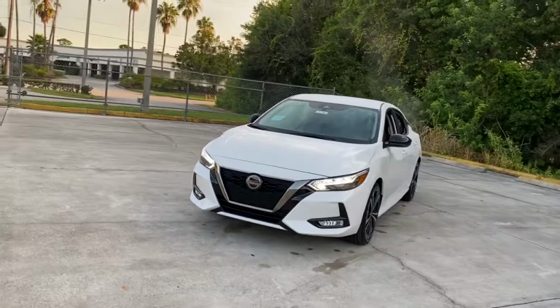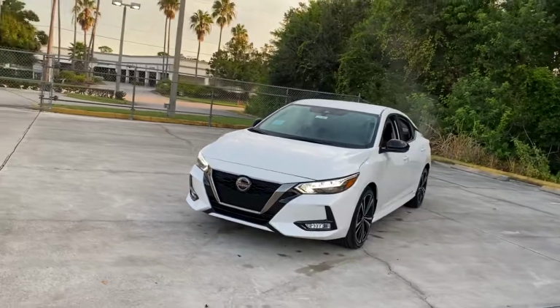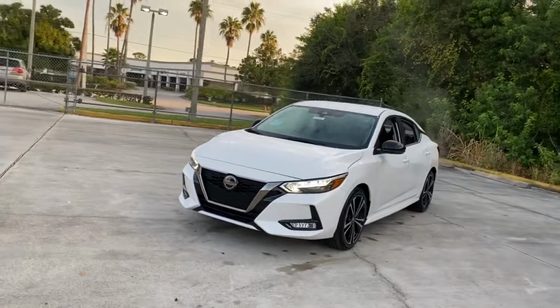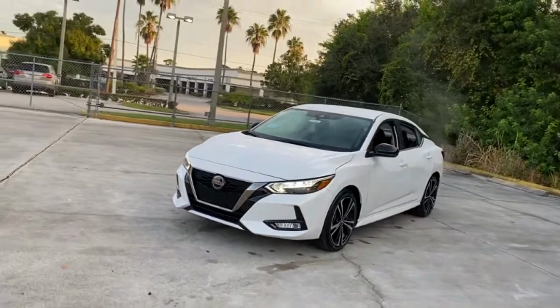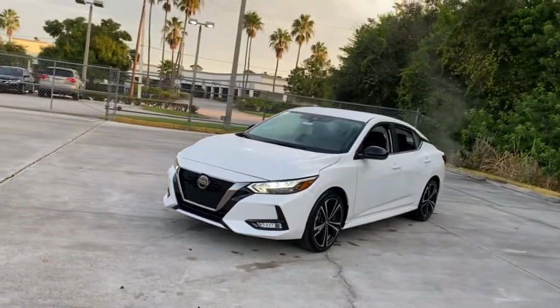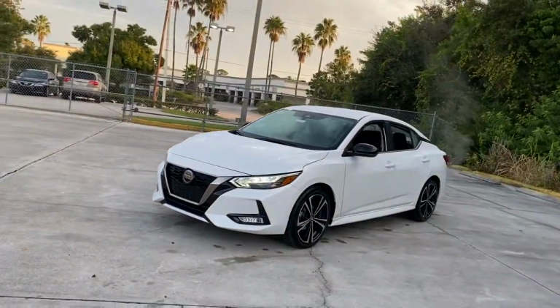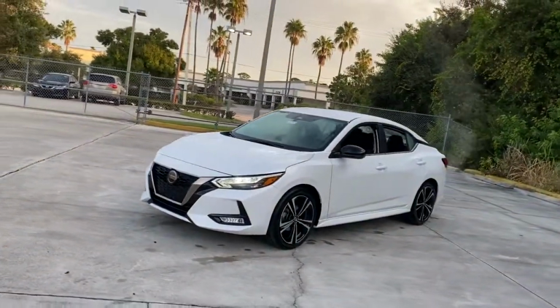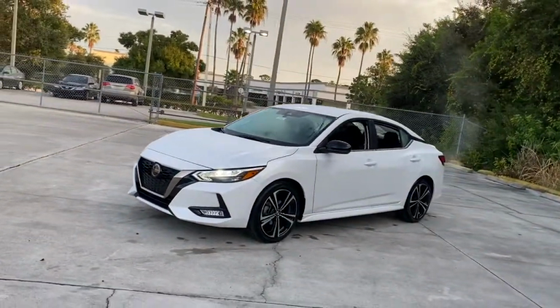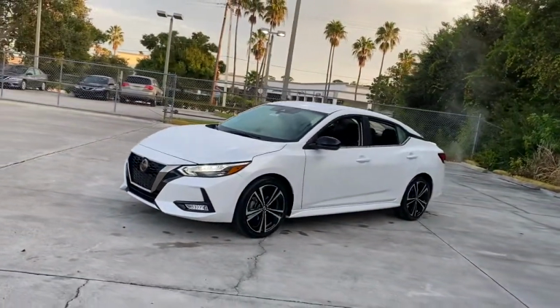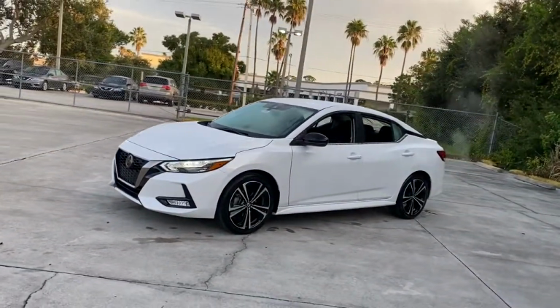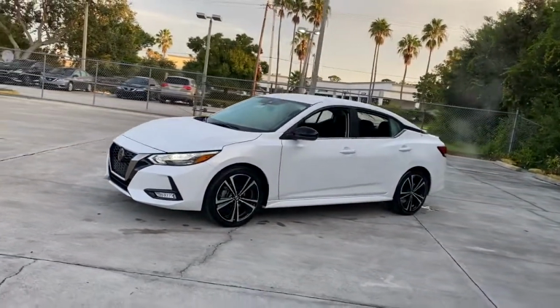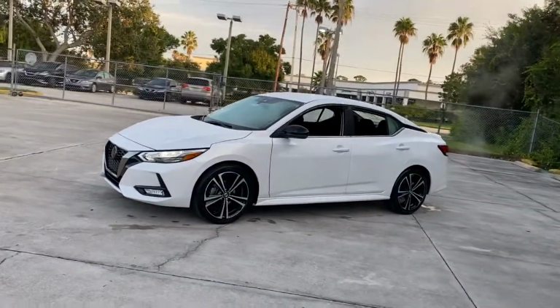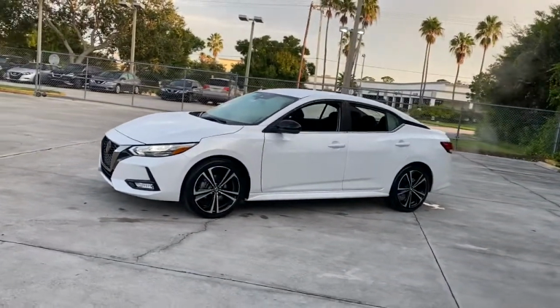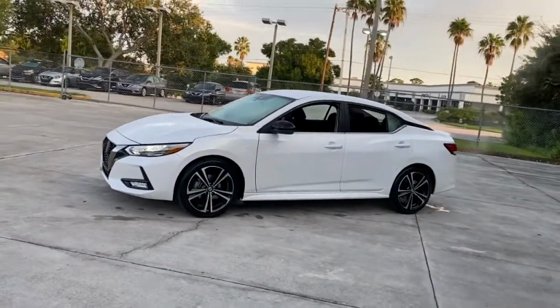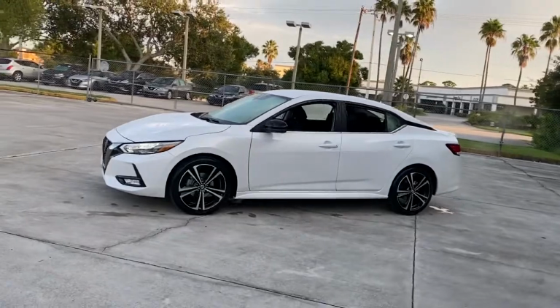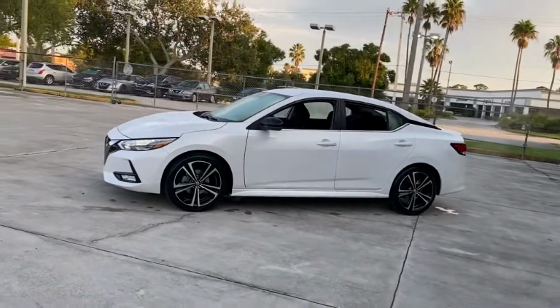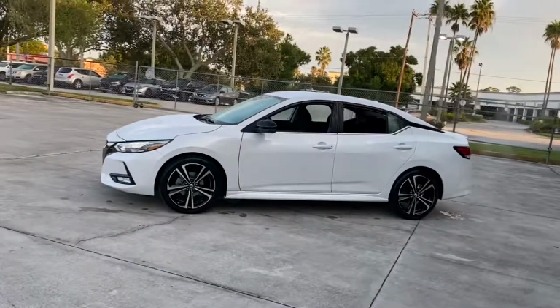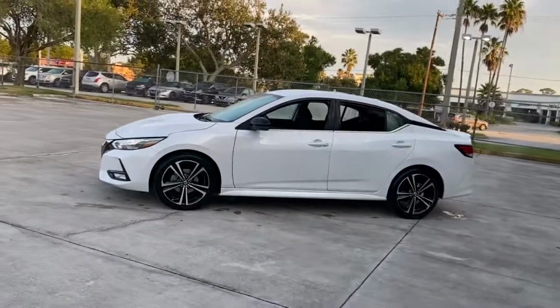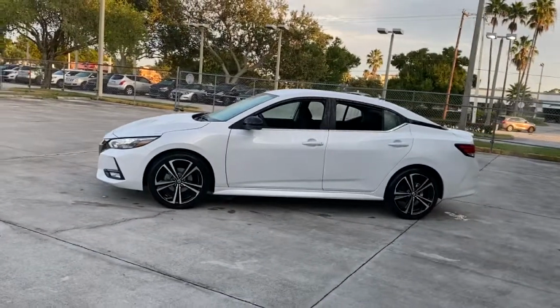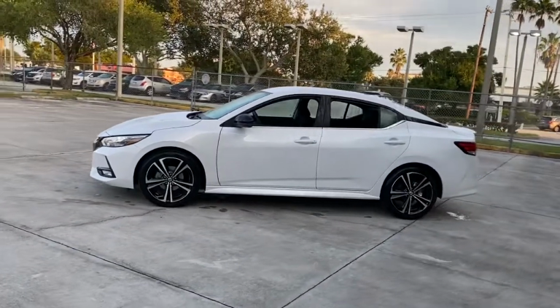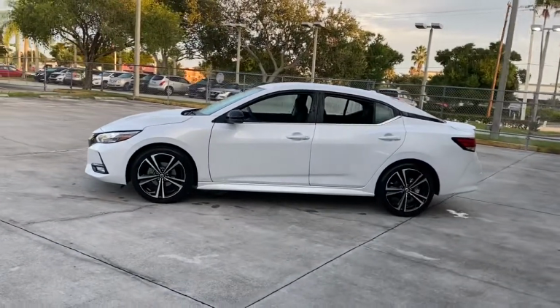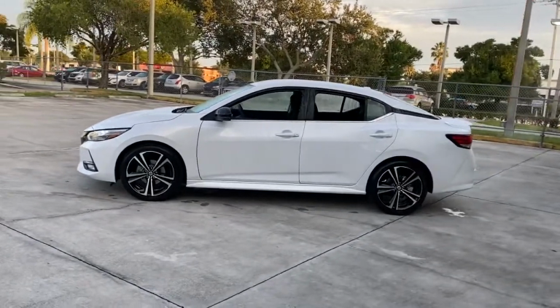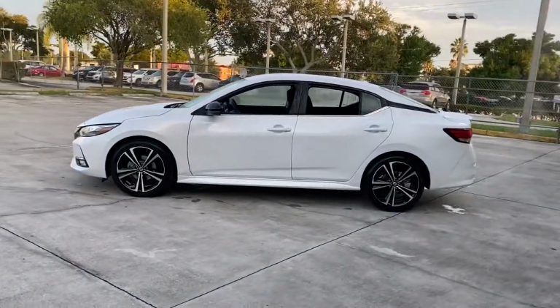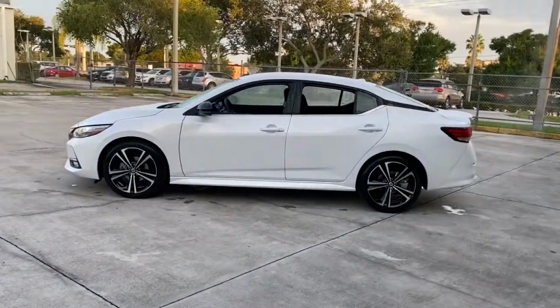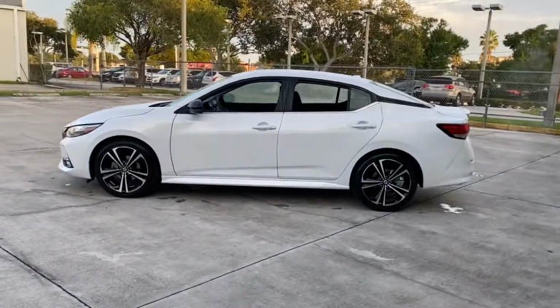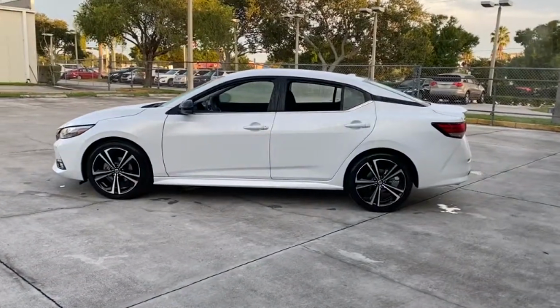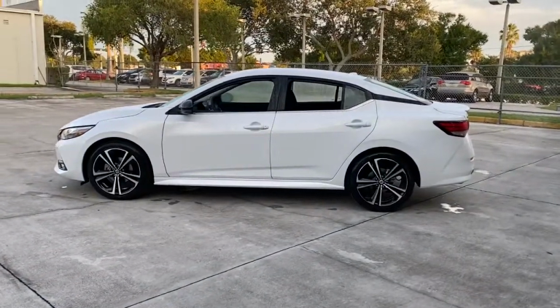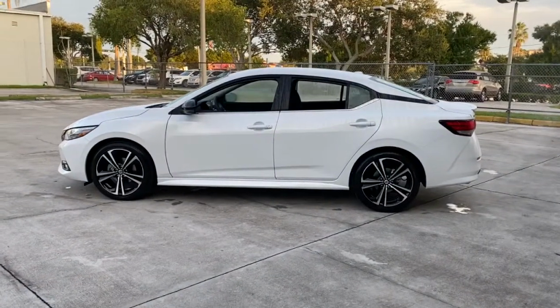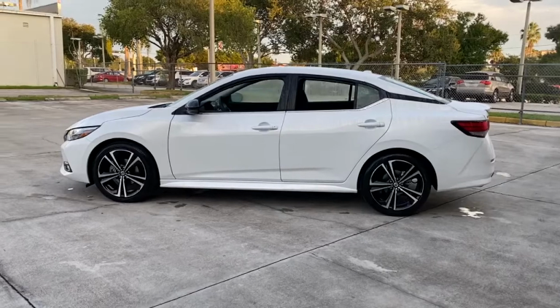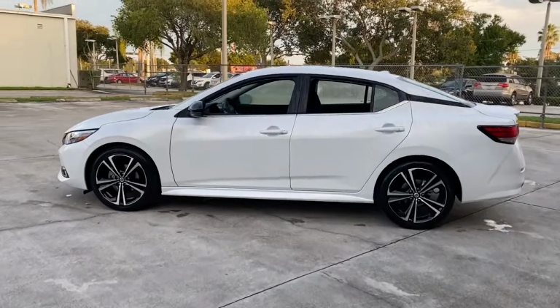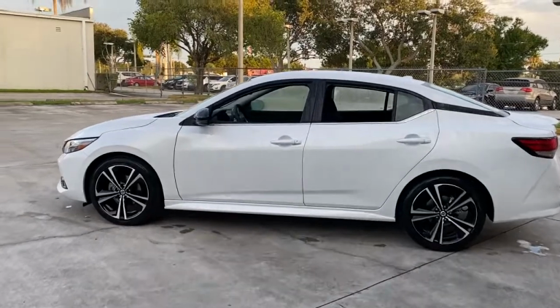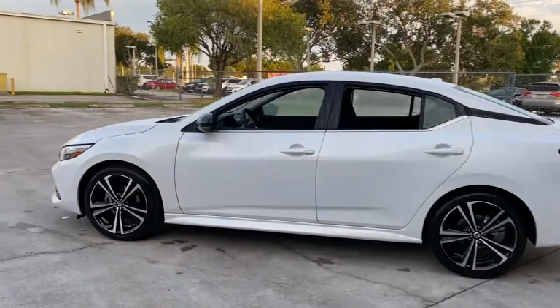This mid-size 4-door with modern flair delivers a roomy interior with plenty of creature comforts and thoughtful storage solutions, a suite of standard driver-assist safety tech, and an unmistakably sporty ride.